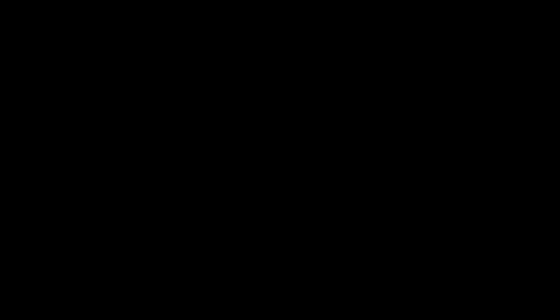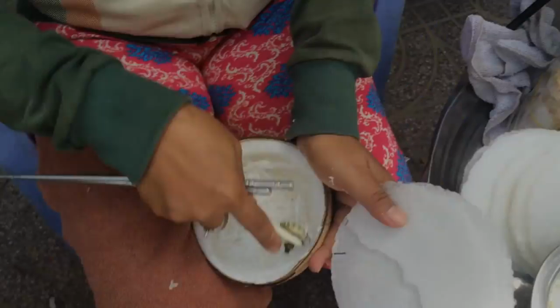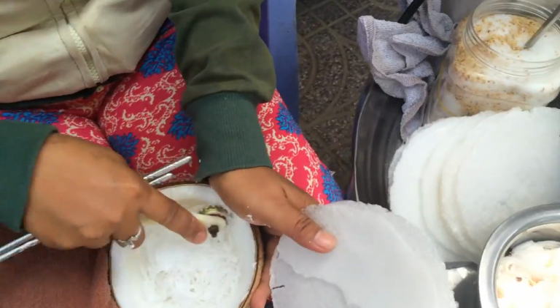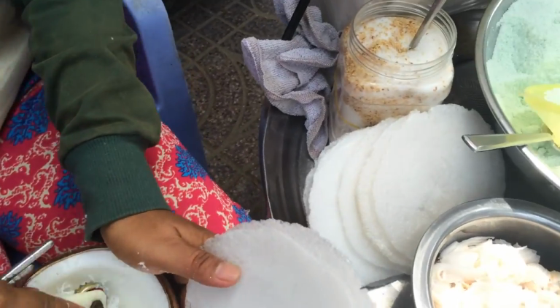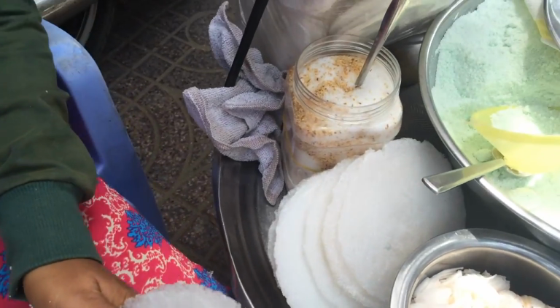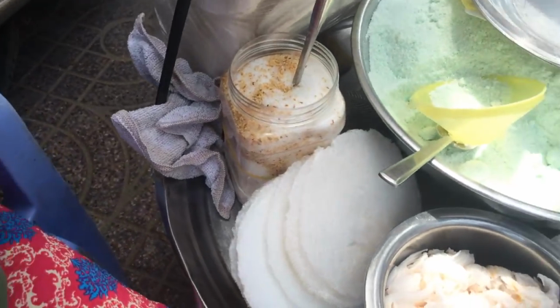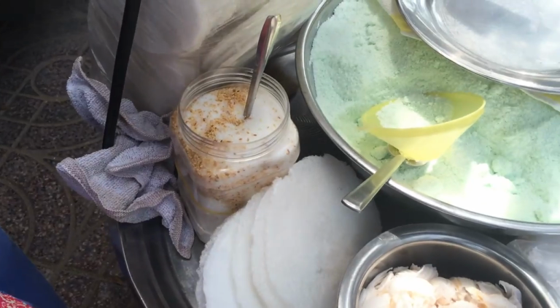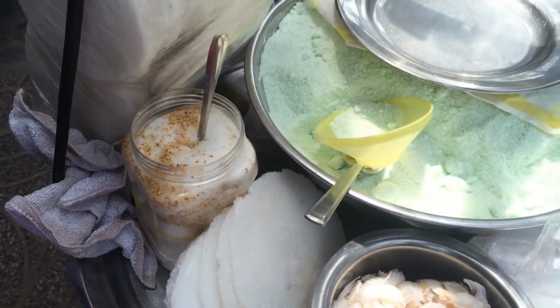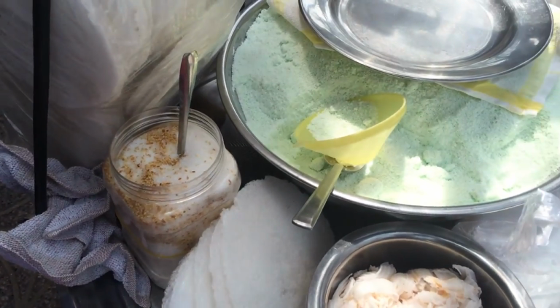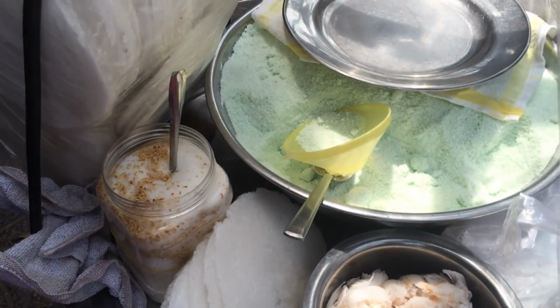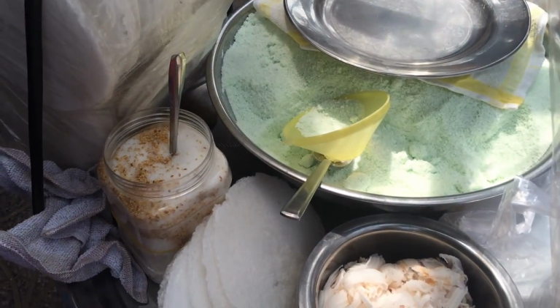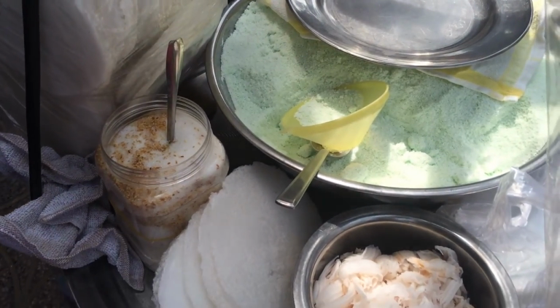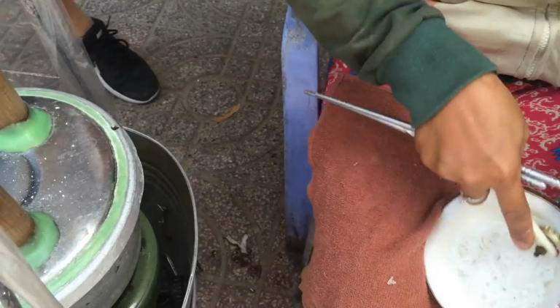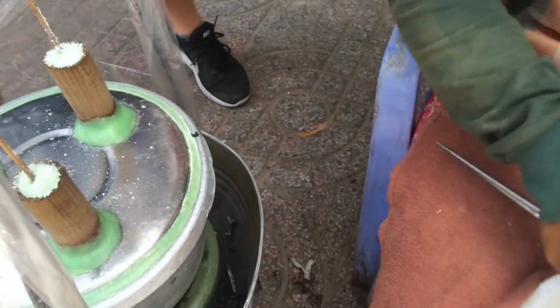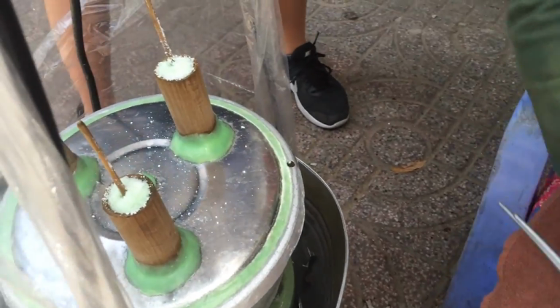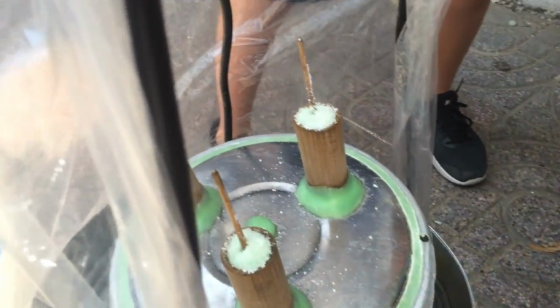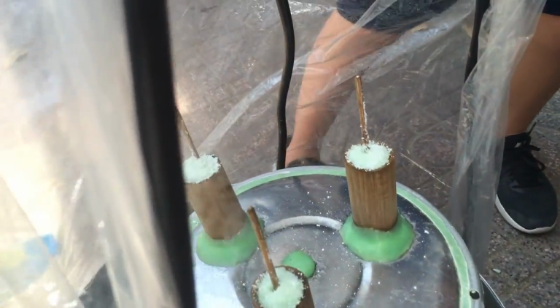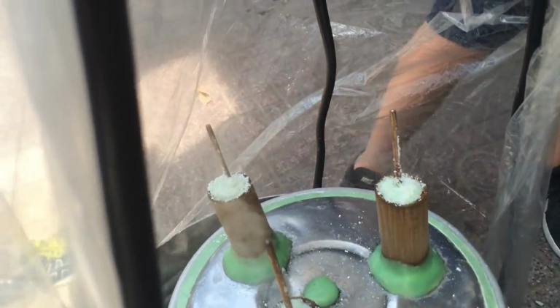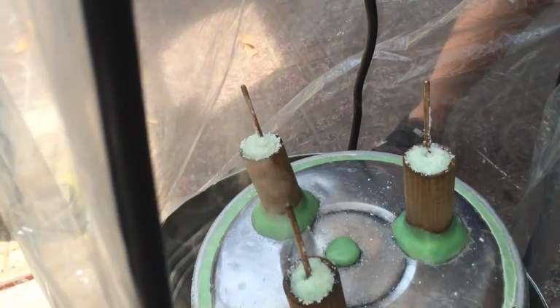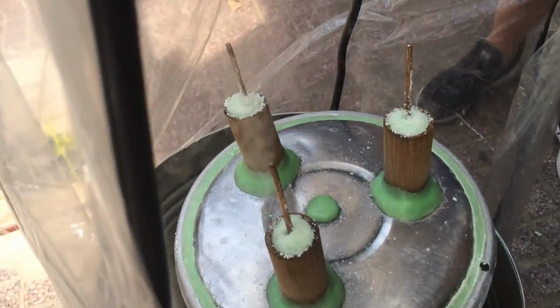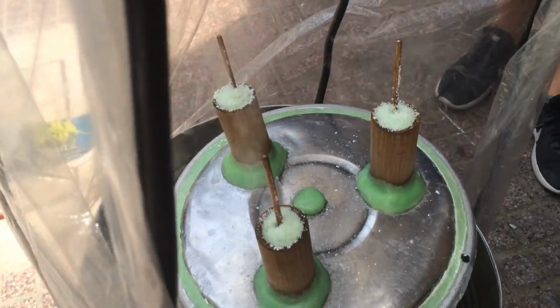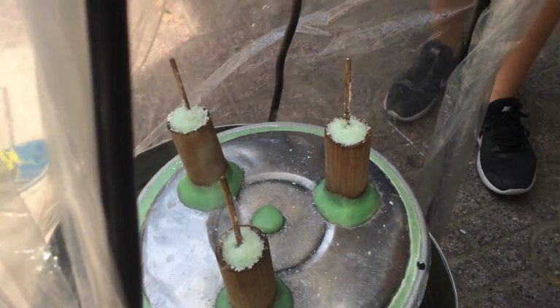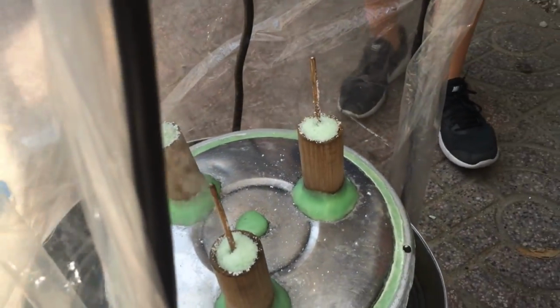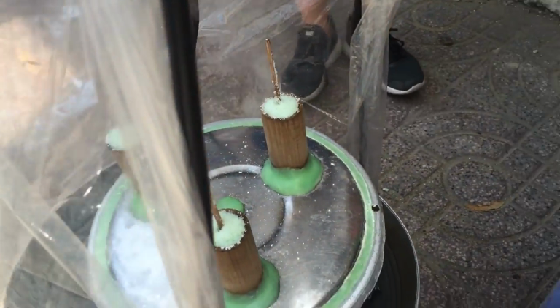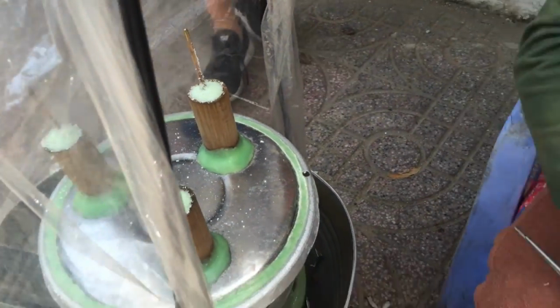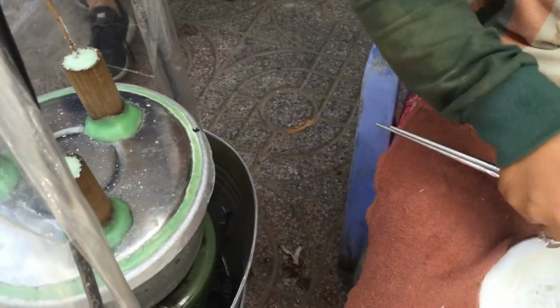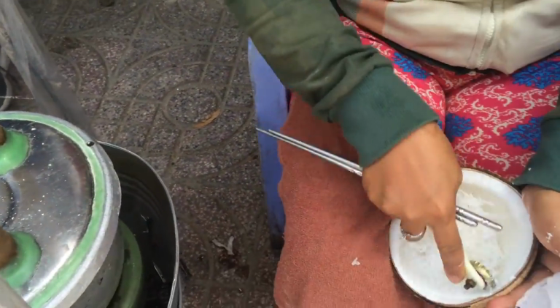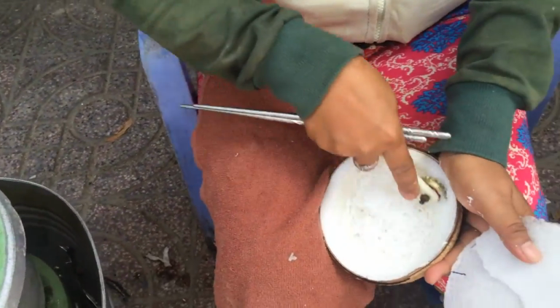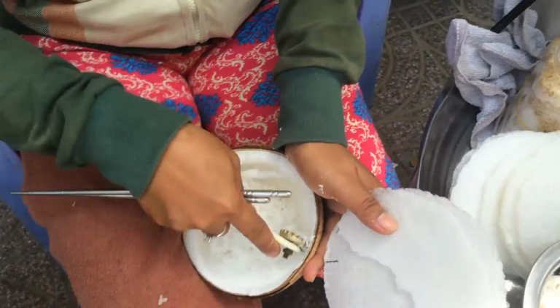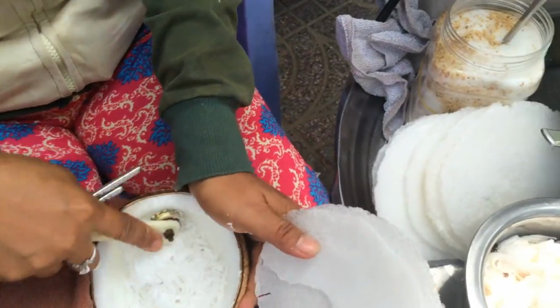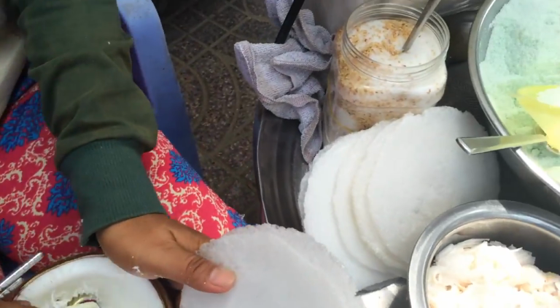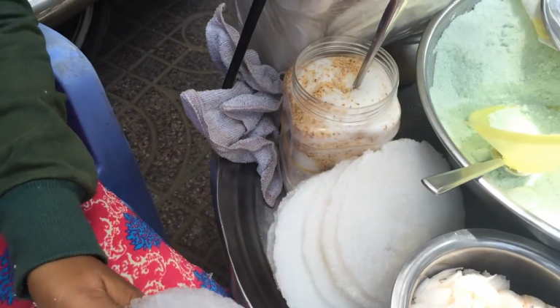Inside the tasty treat is pandan, rice flour, cassava, rice paper, sugar, coconut shavings, salt, and sesame seeds.